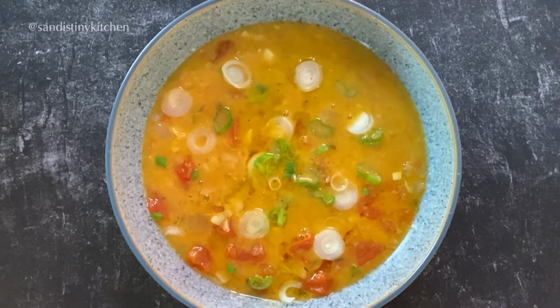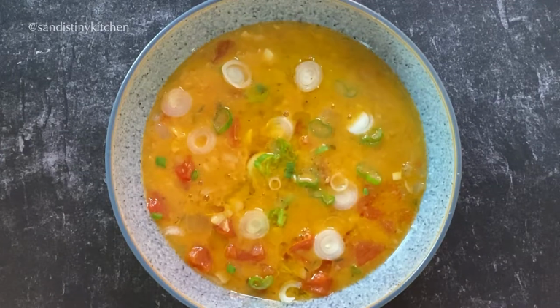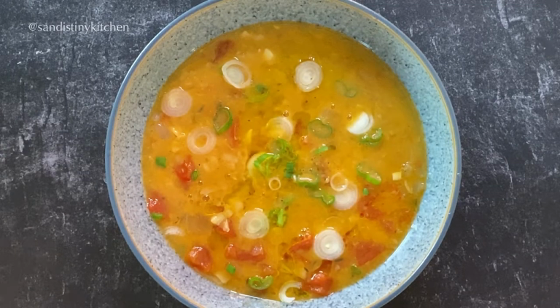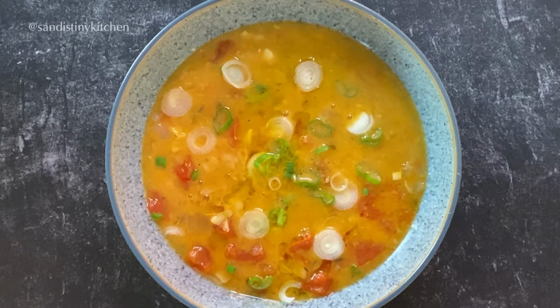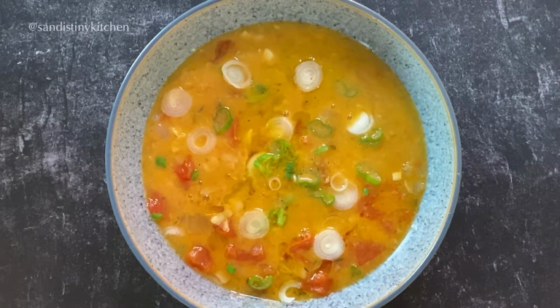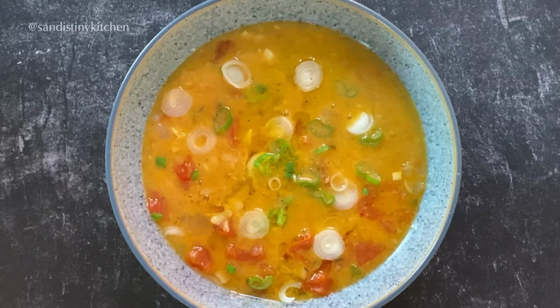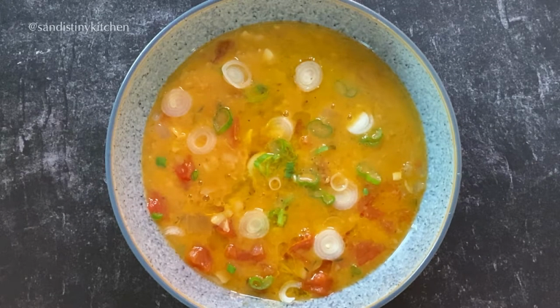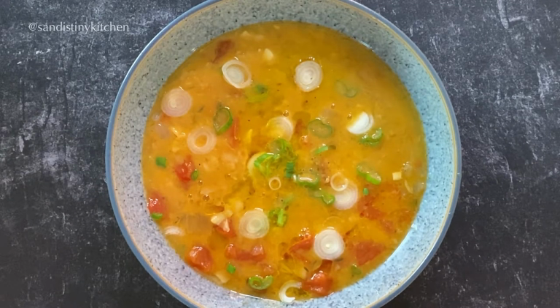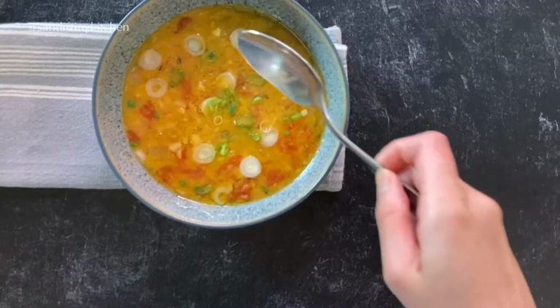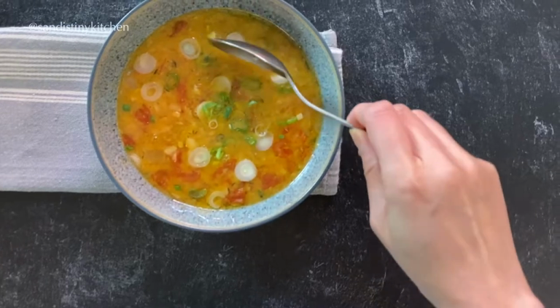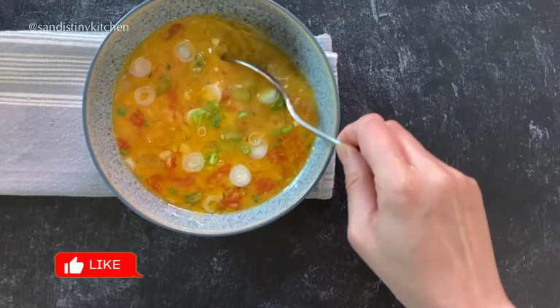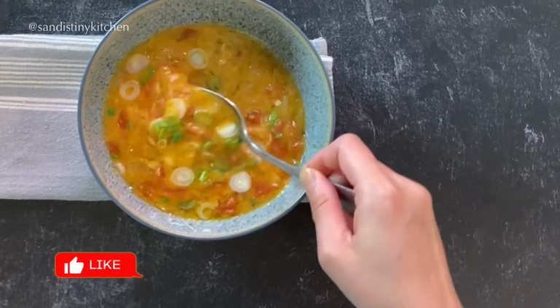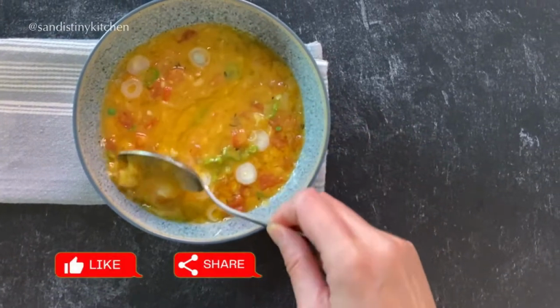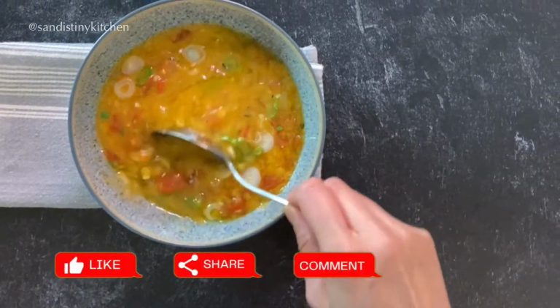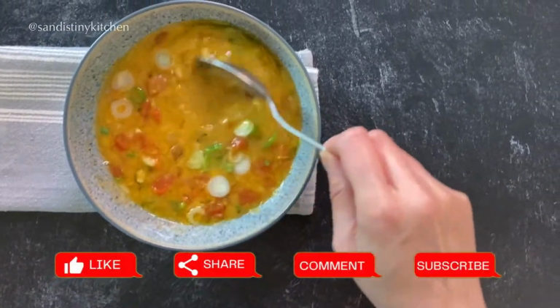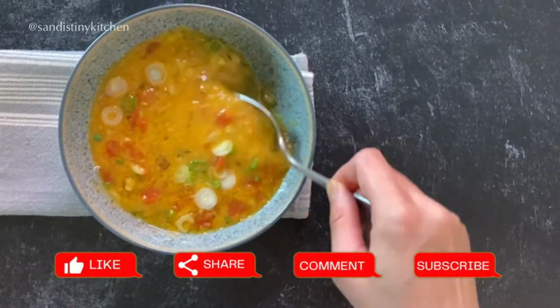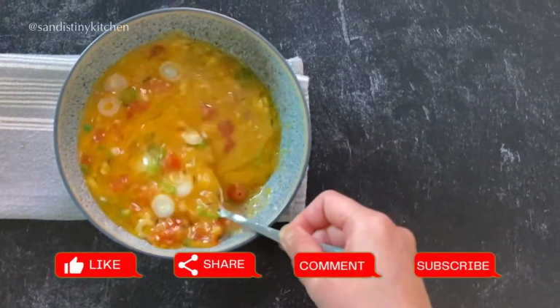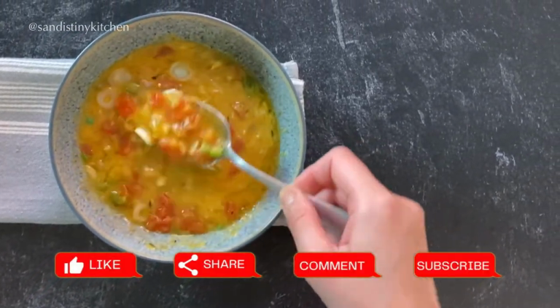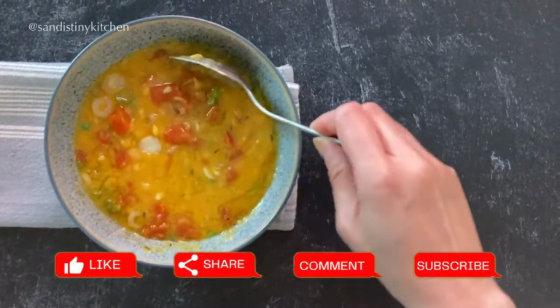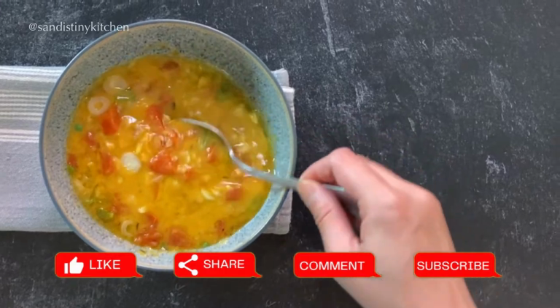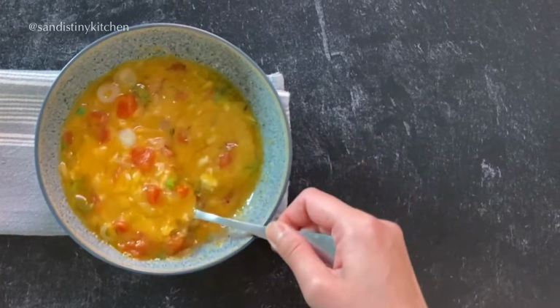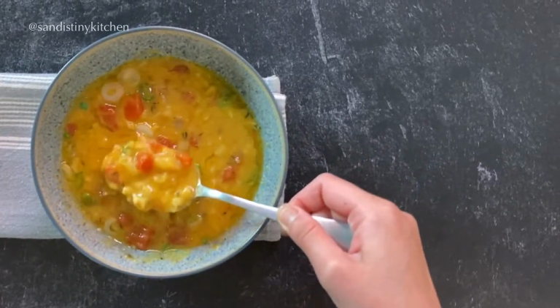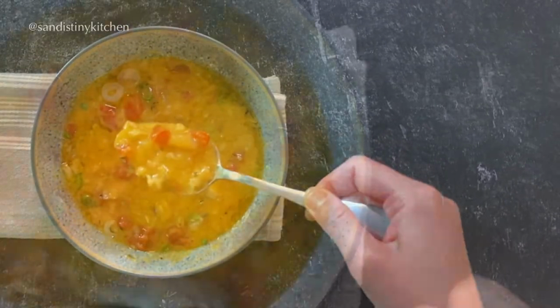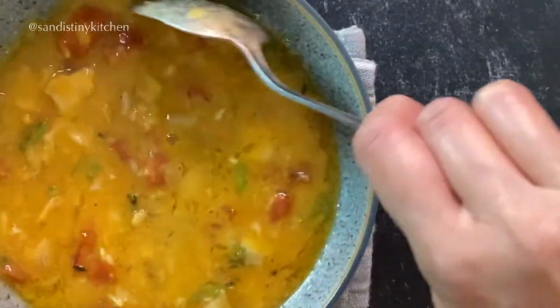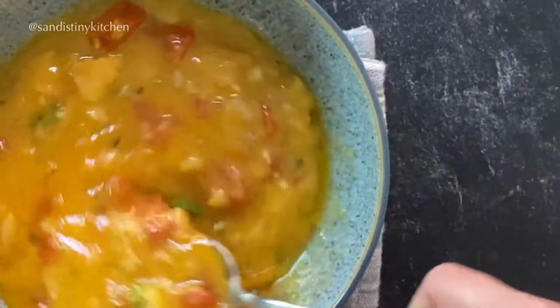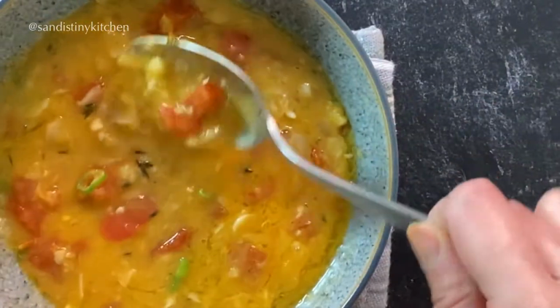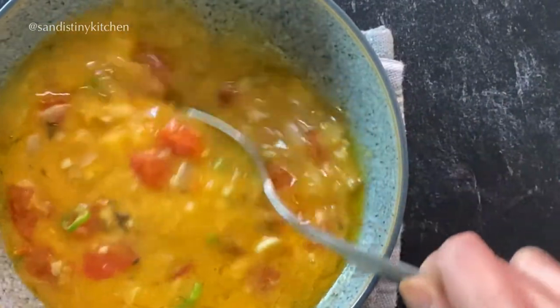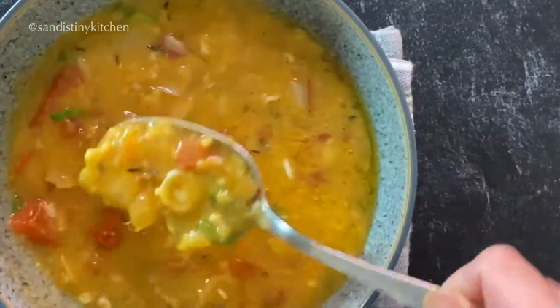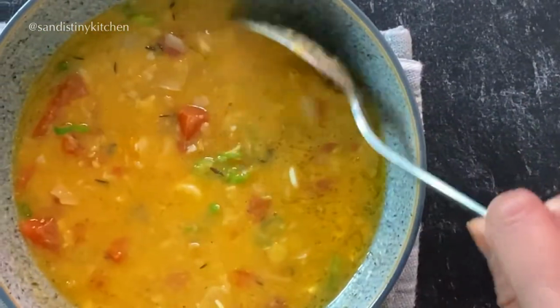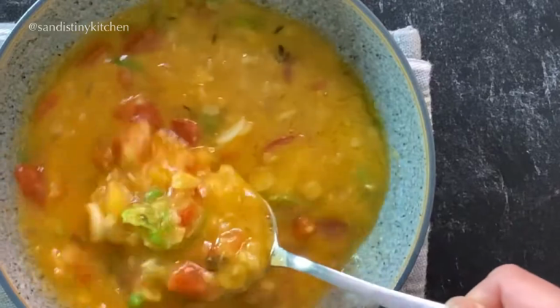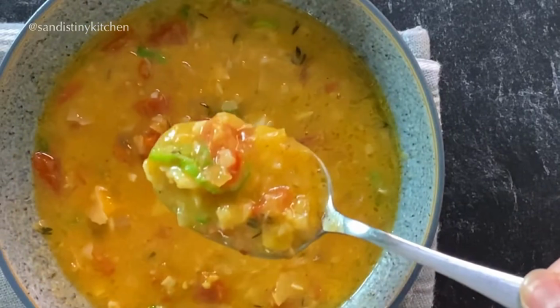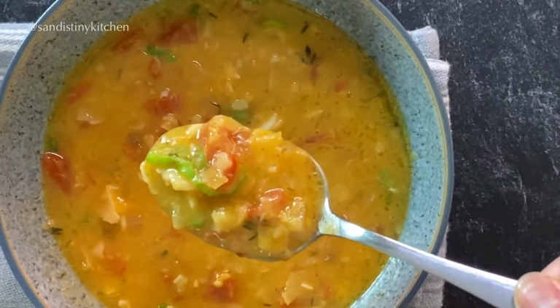I hope you enjoyed this fava bean soup recipe. Leave a comment below and let me know what you think. If you like seeing more recipes like this, remember to hit like and subscribe. I will see you next time. Thank you for watching.